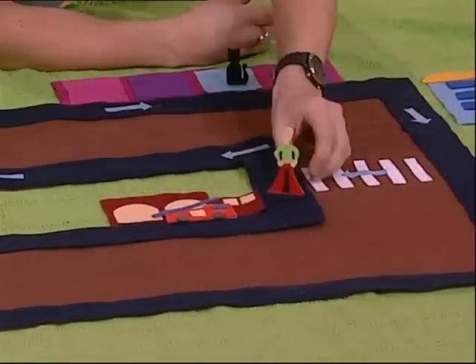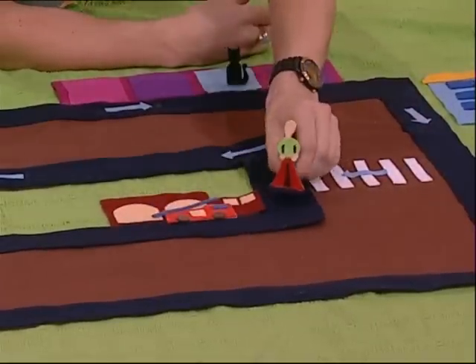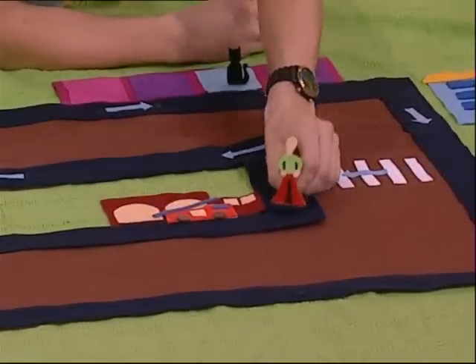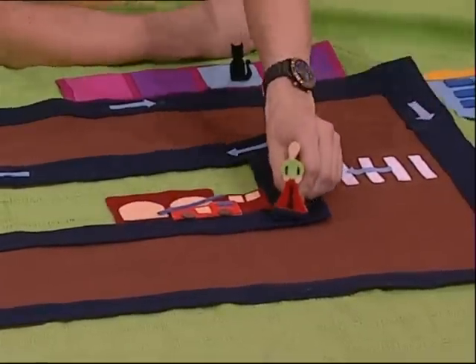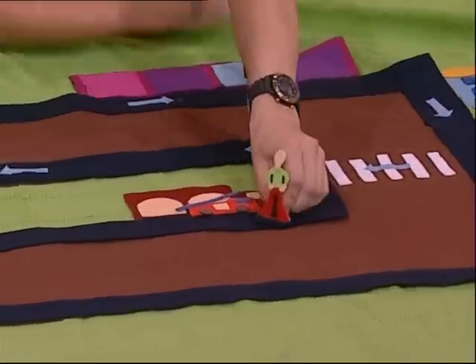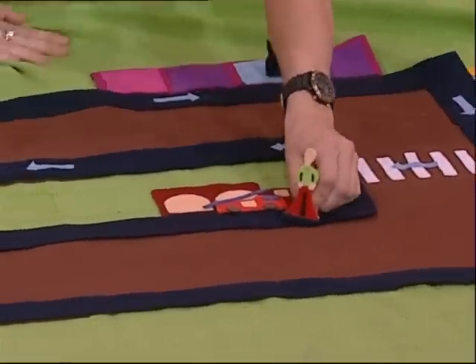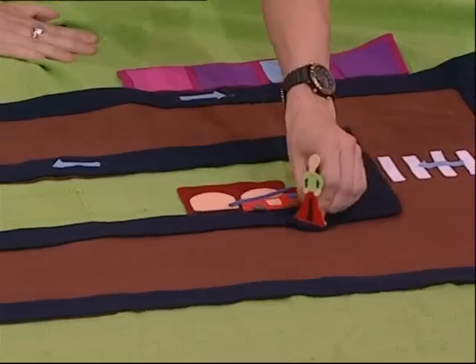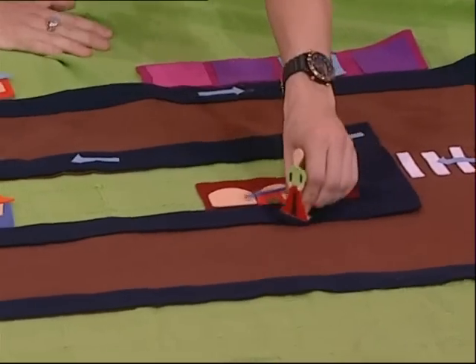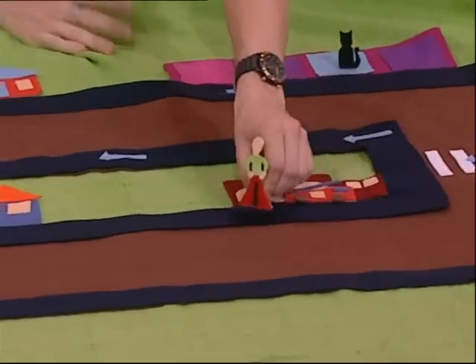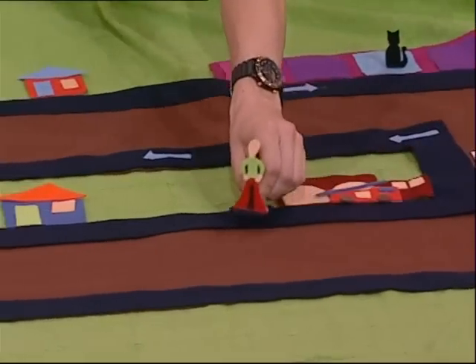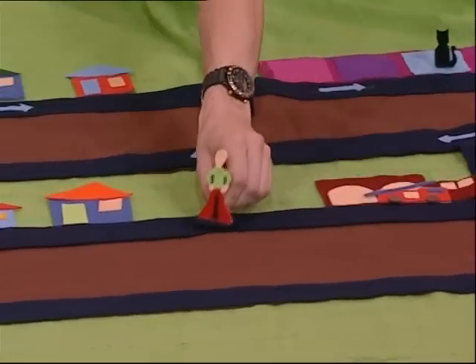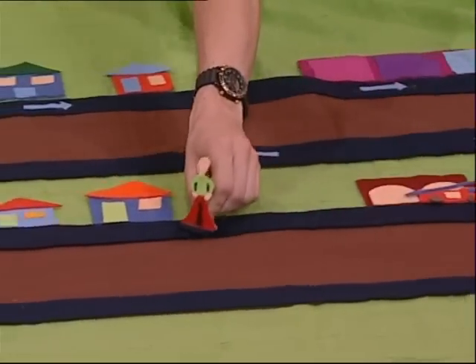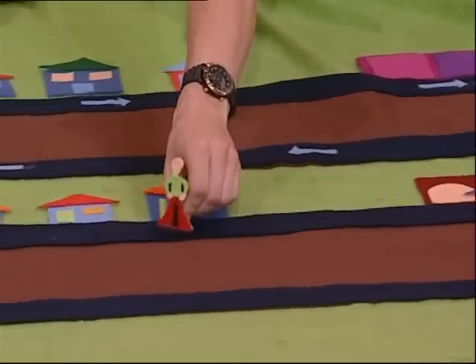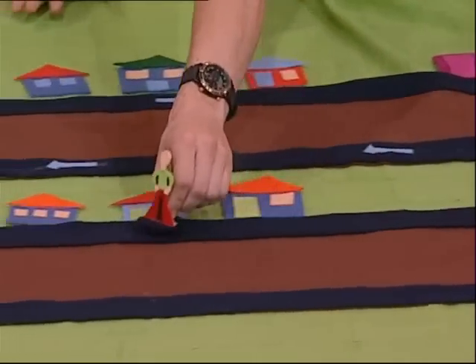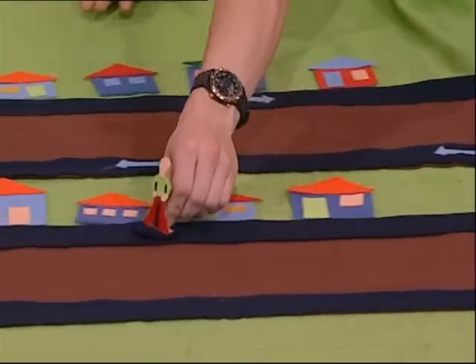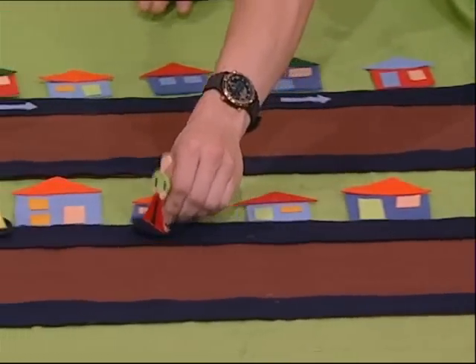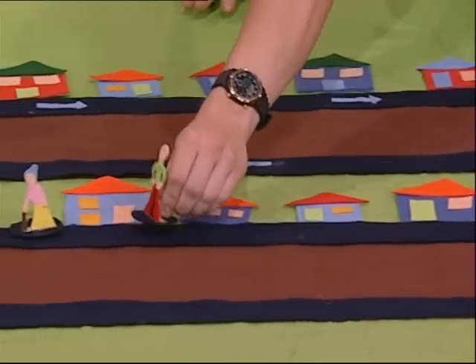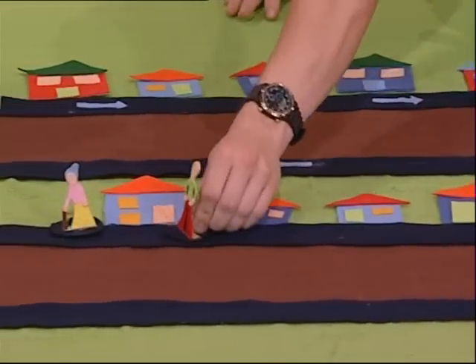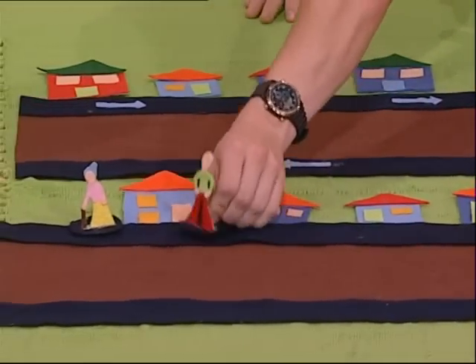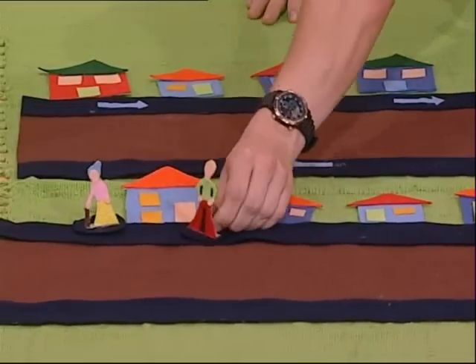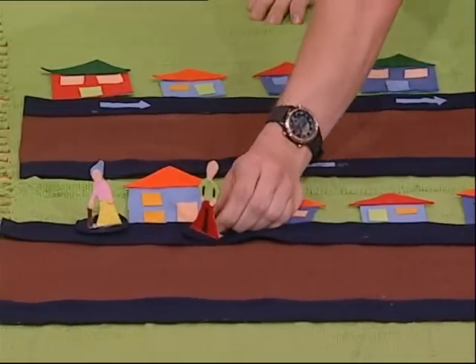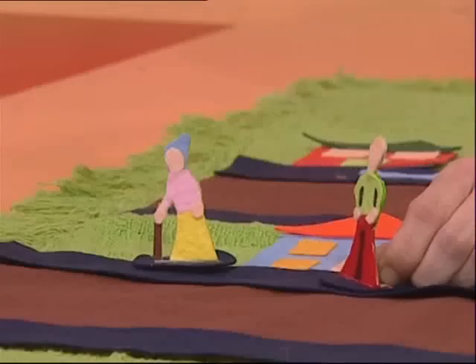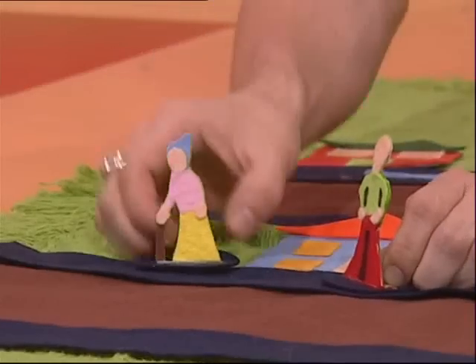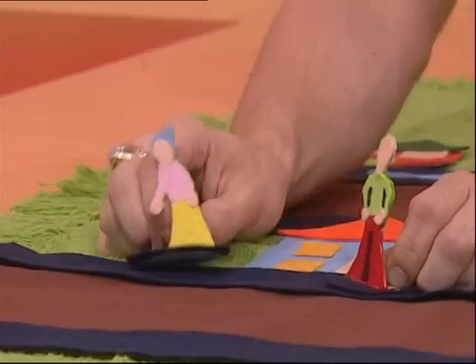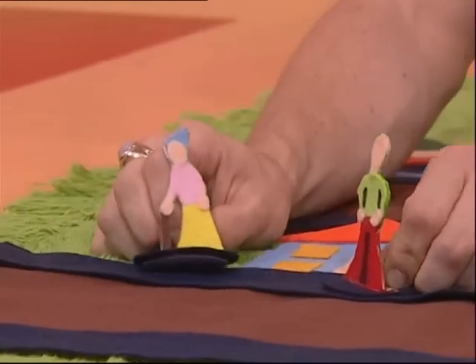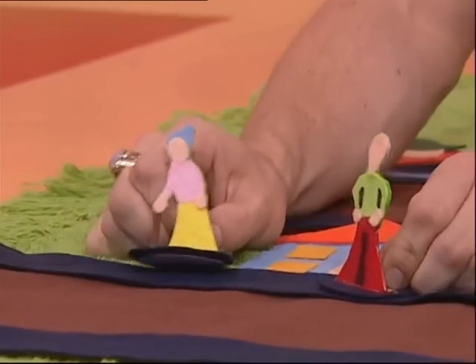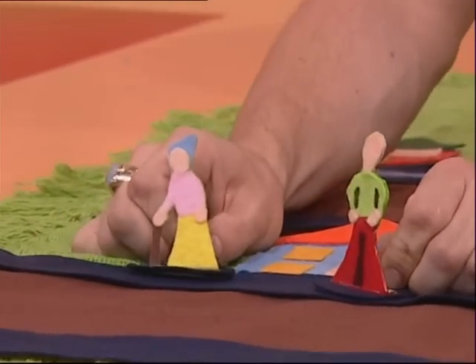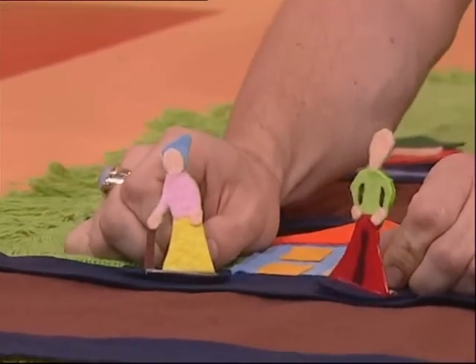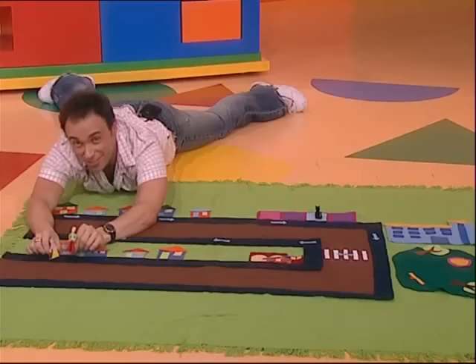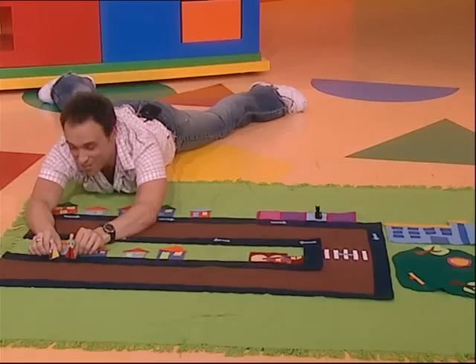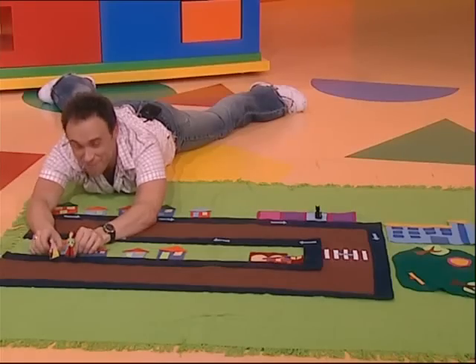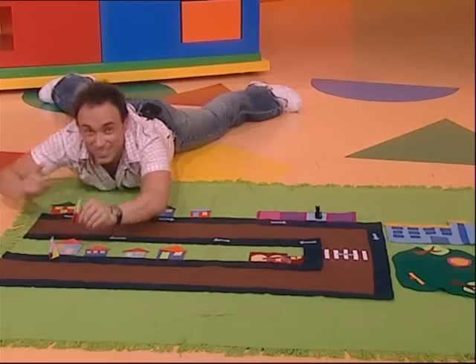Oh, we're close to Grandma's now. She lives right at the end of this row. I'm at Grandma's place. Hey, Grandma. Hello, Curly. How are you? Thanks, Grandma.